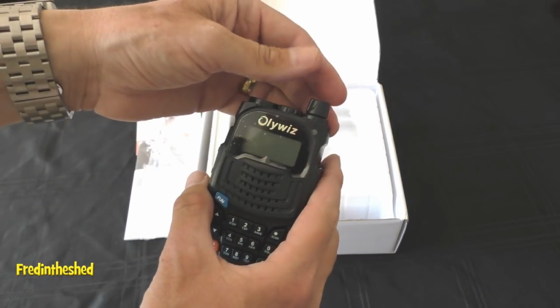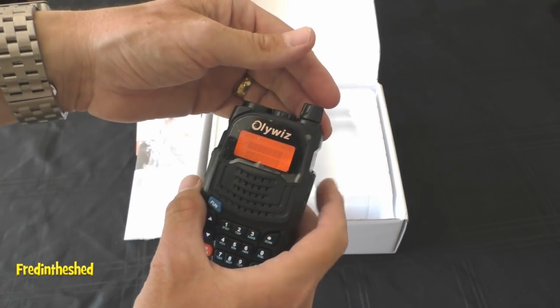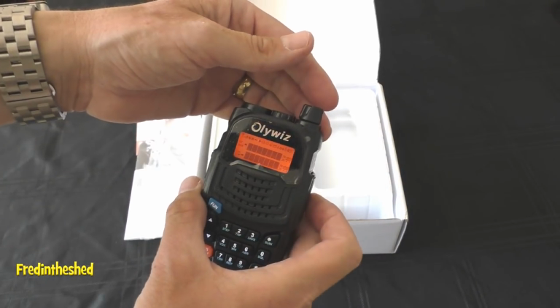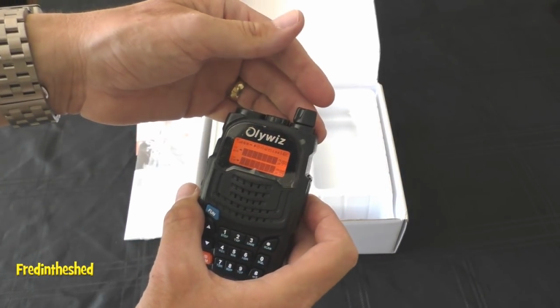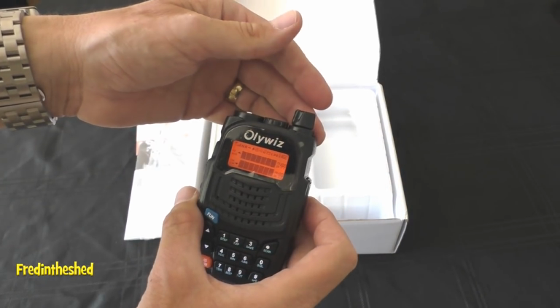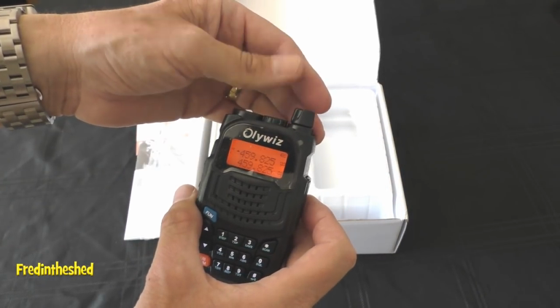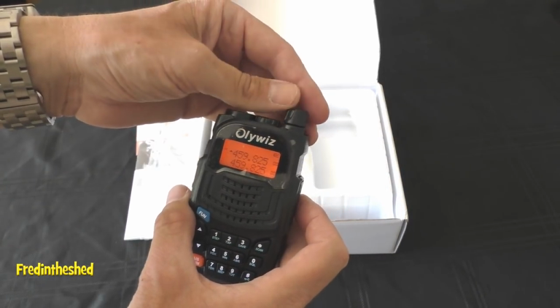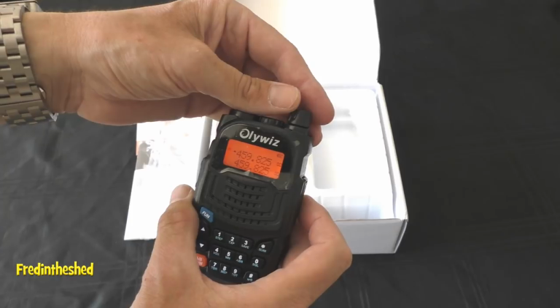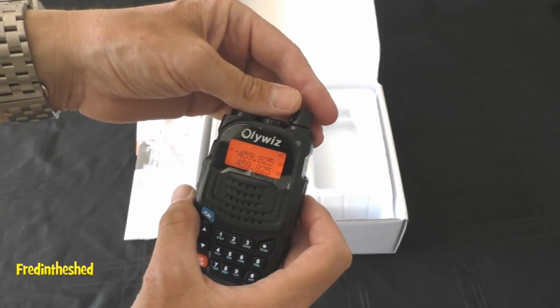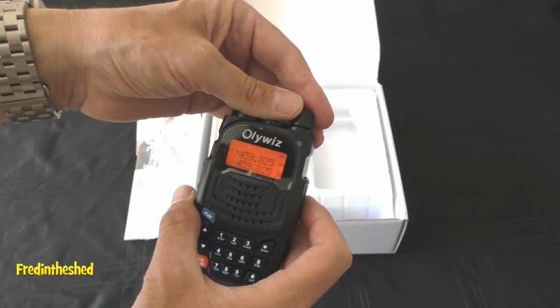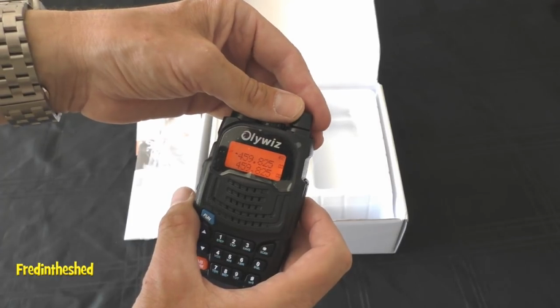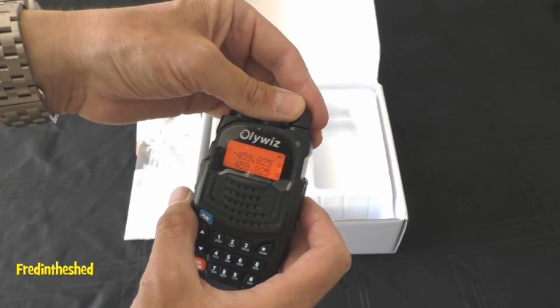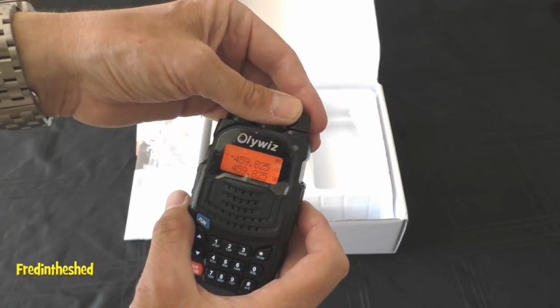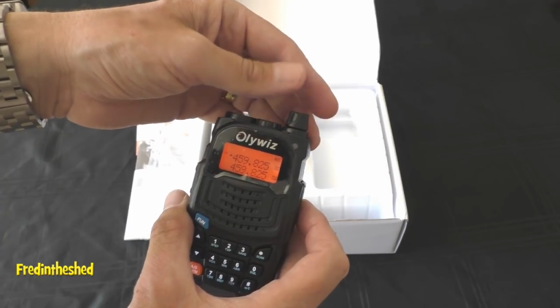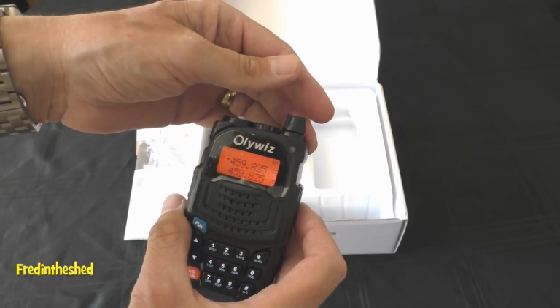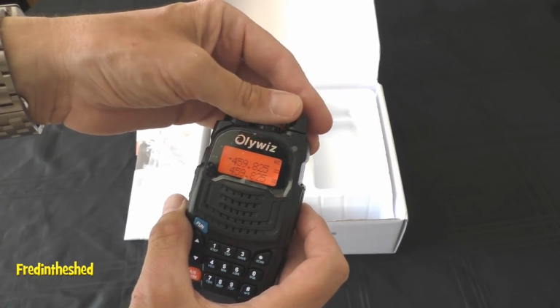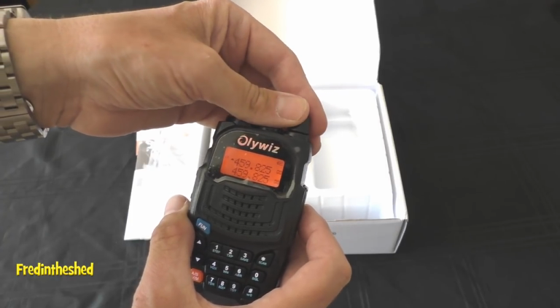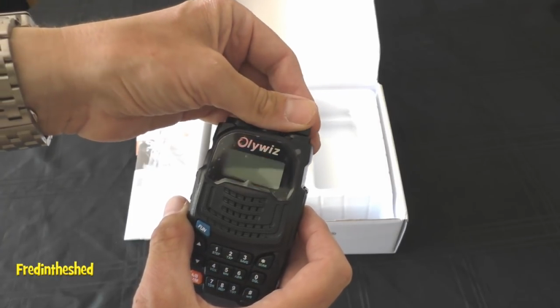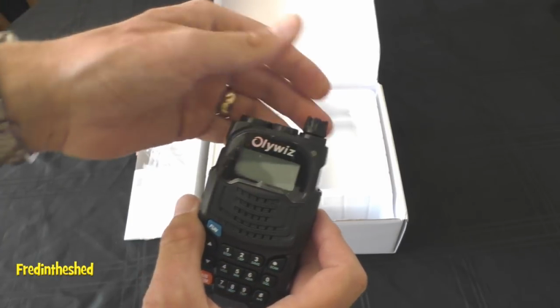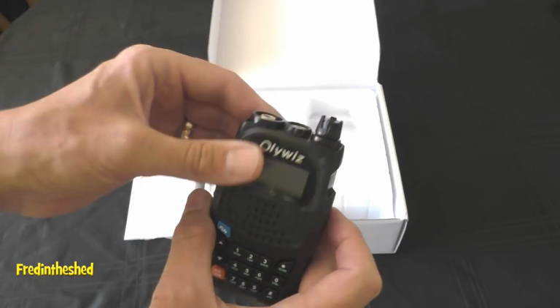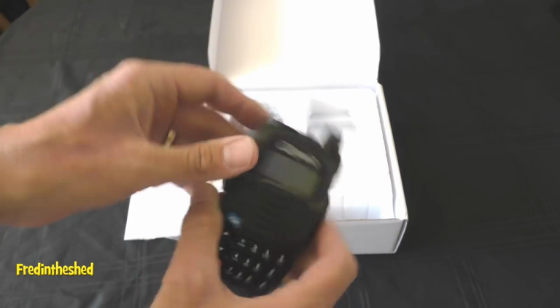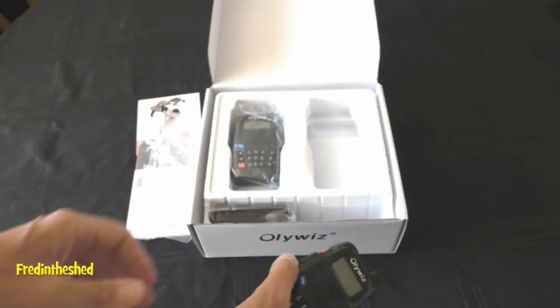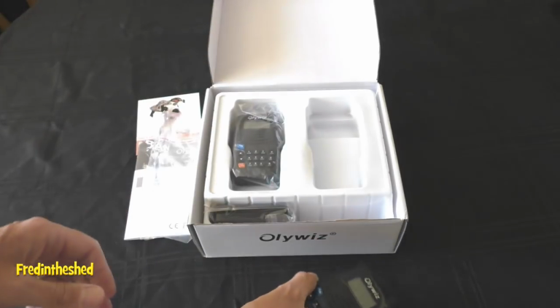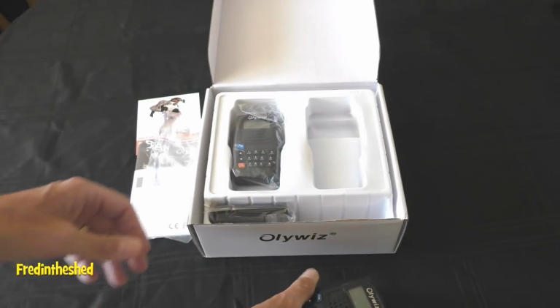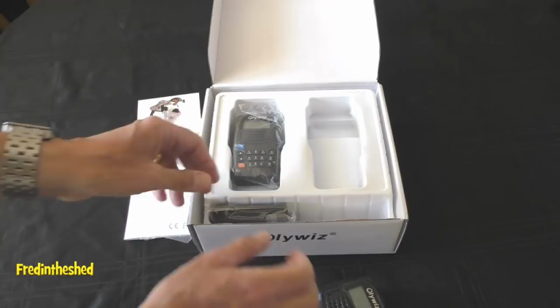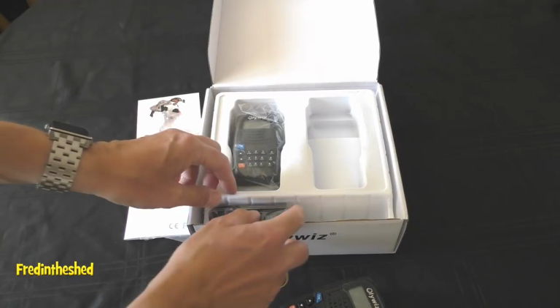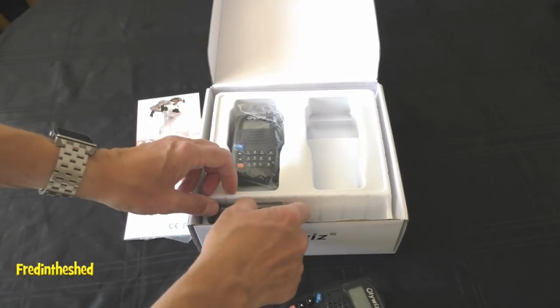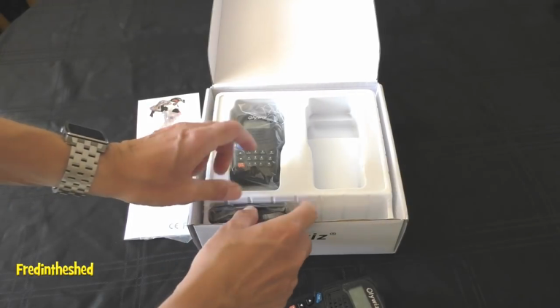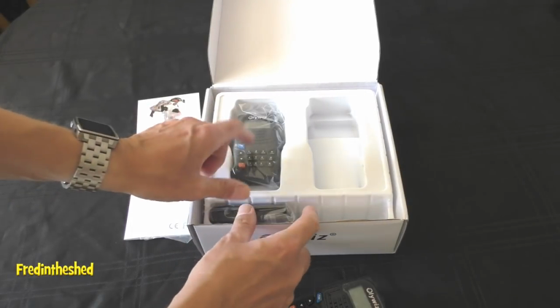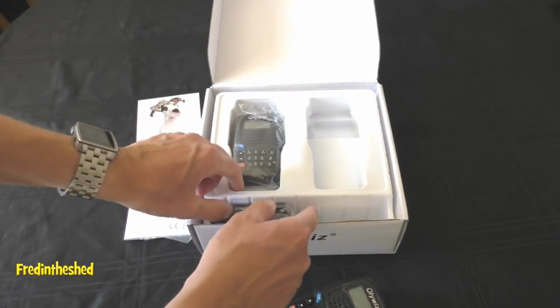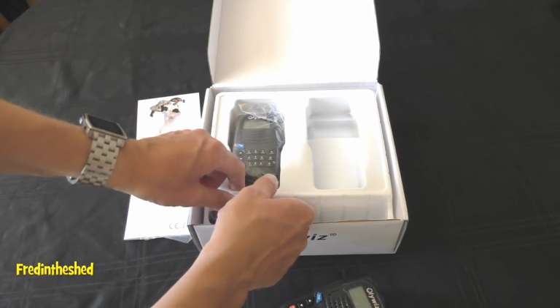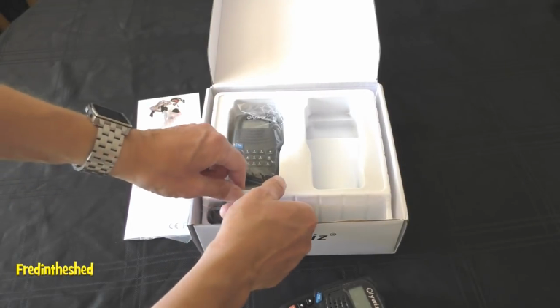There's a proper on-off button at the top — it's nice to find an actual real on-off button, as some of these radios have gone down to push buttons.